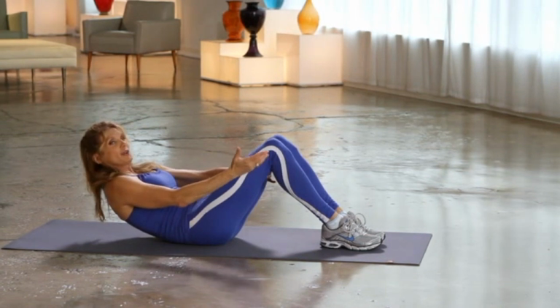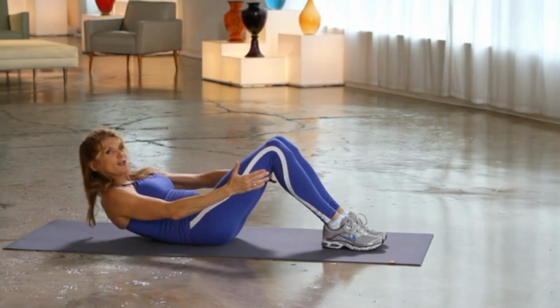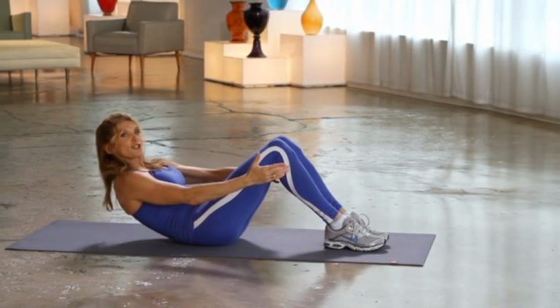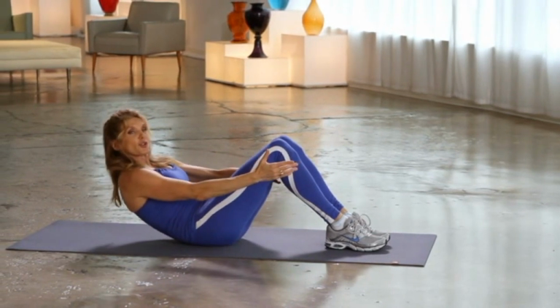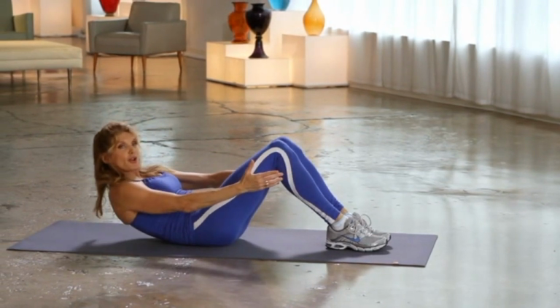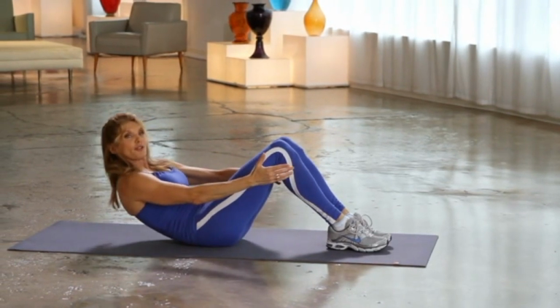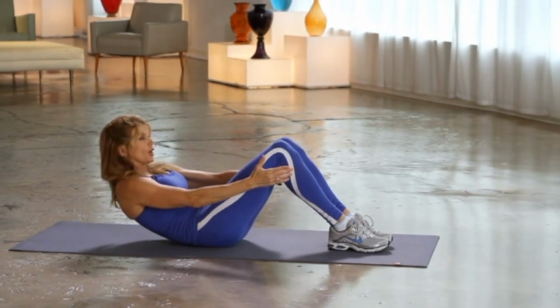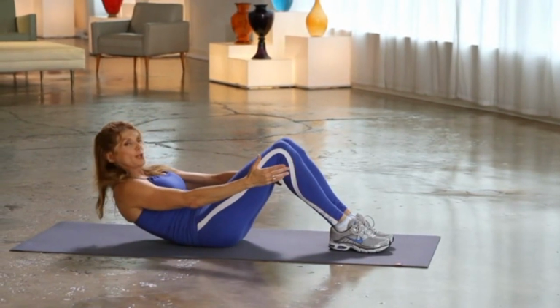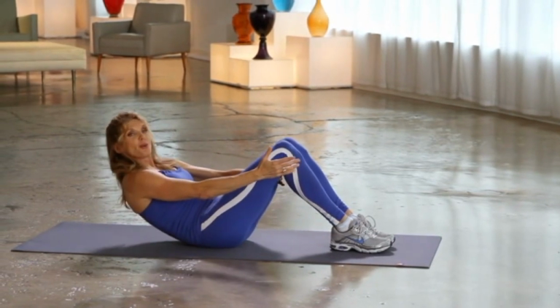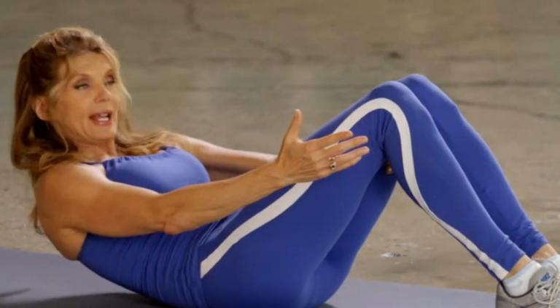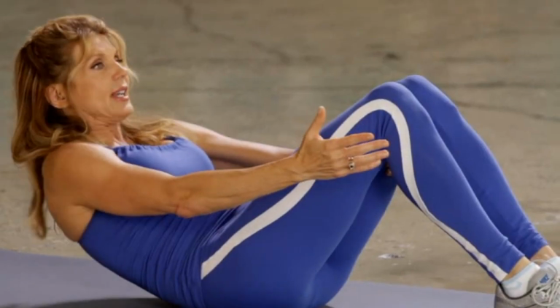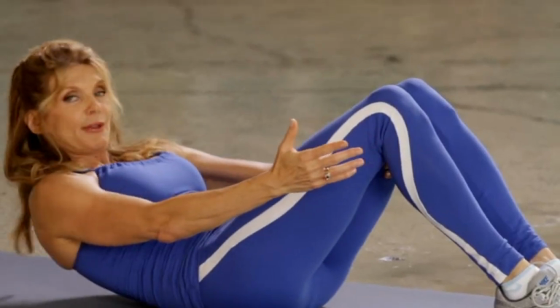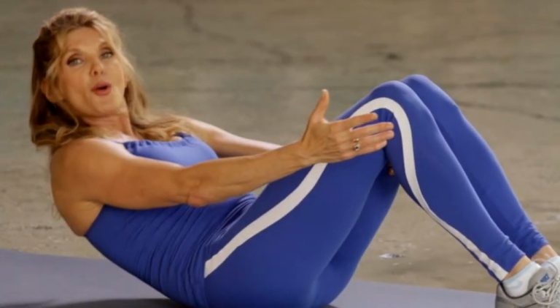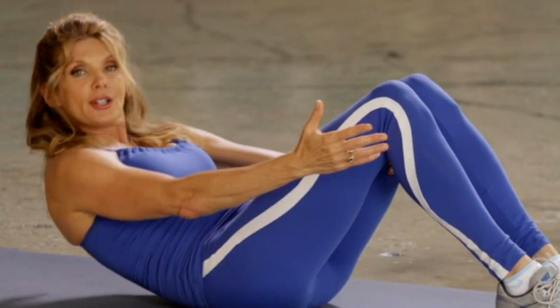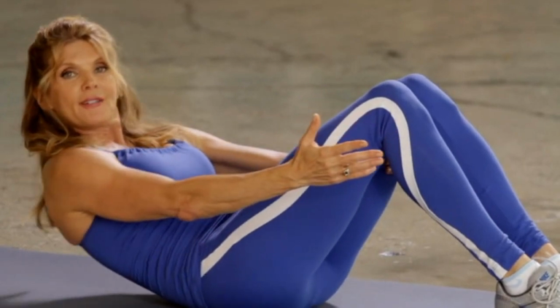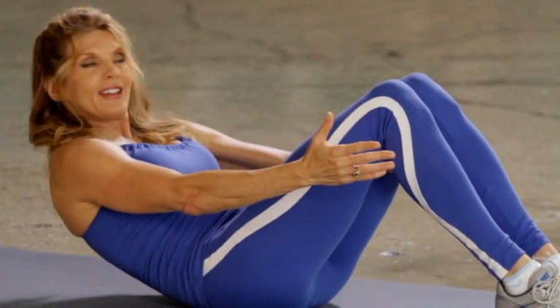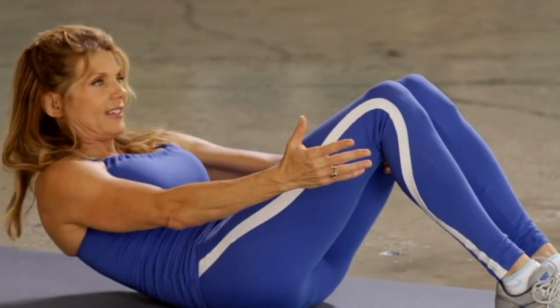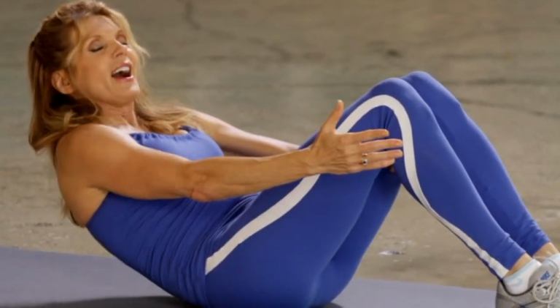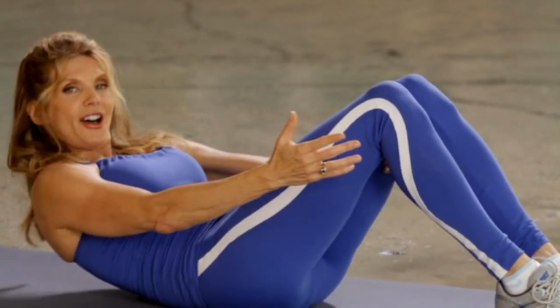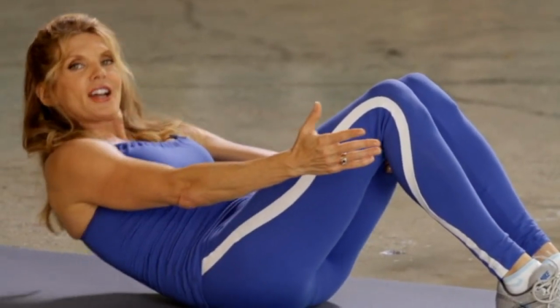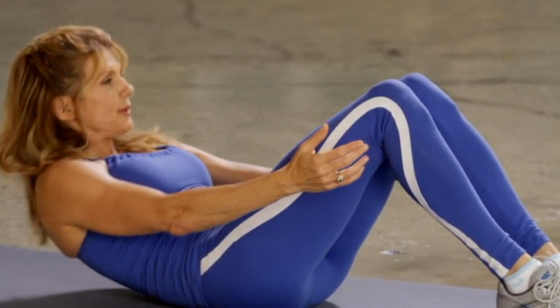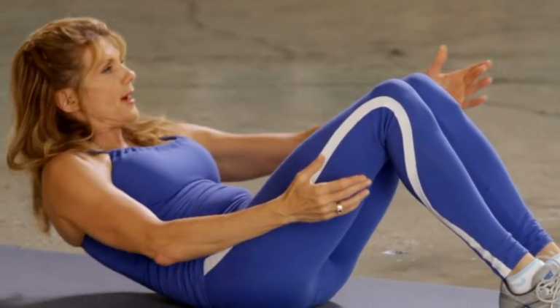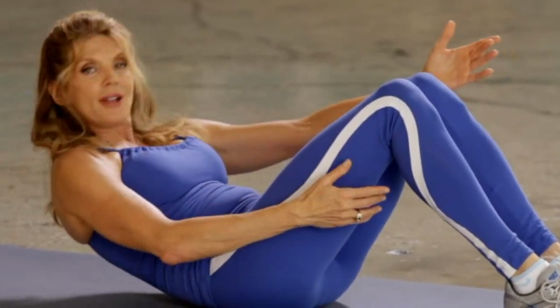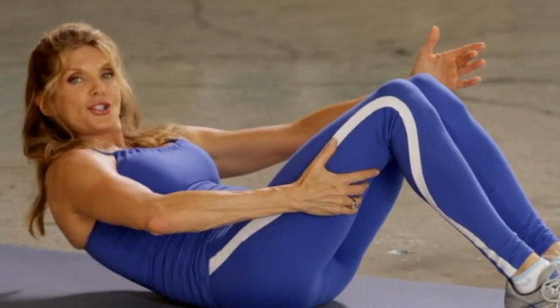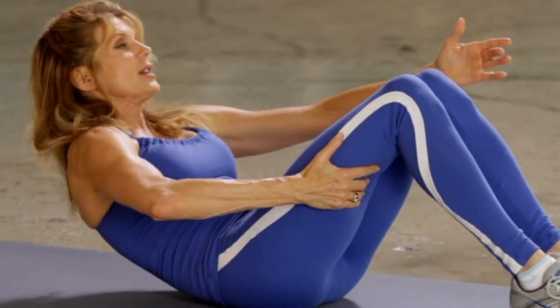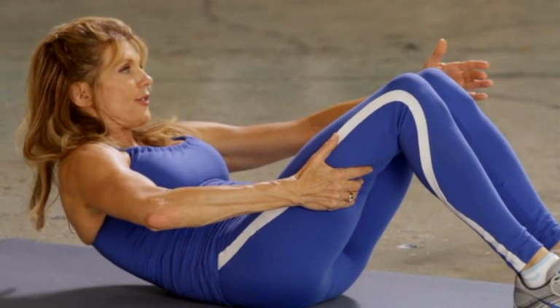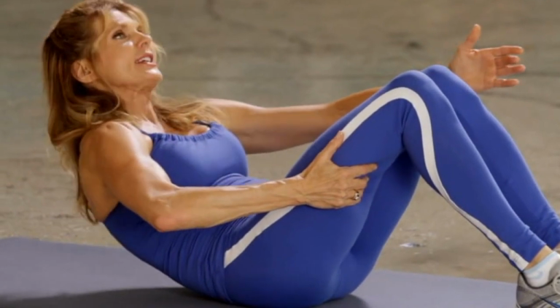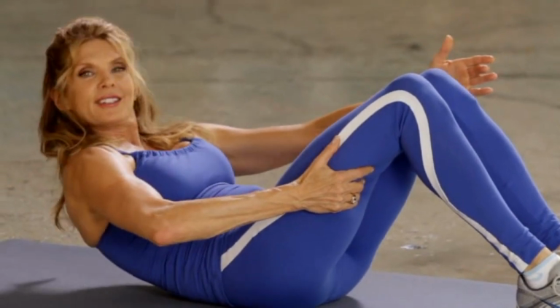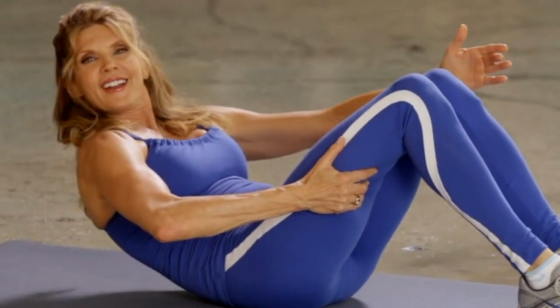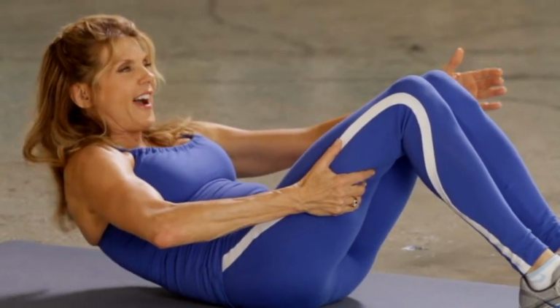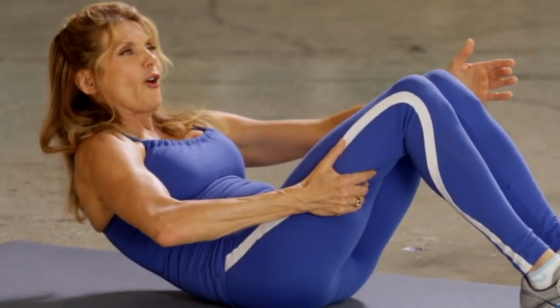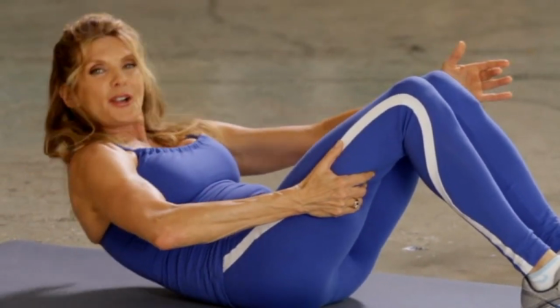Here we go. Make sure the shoulder blades are off the floor, reaching with one hand. Give me four more. Other side, here we go — up, two, three. Four more.